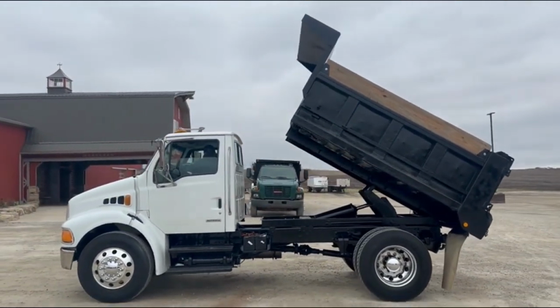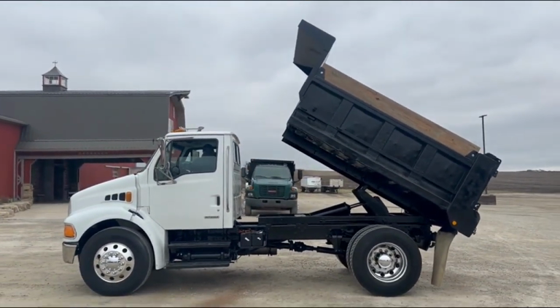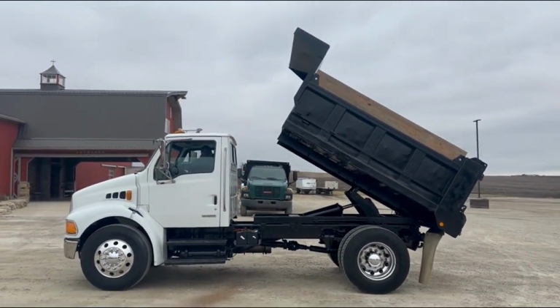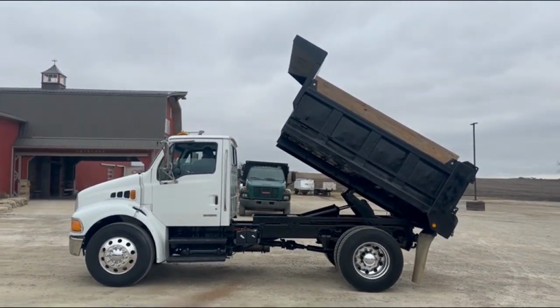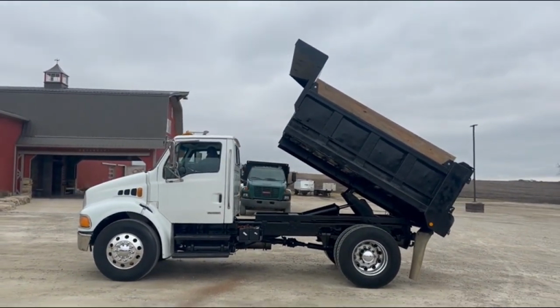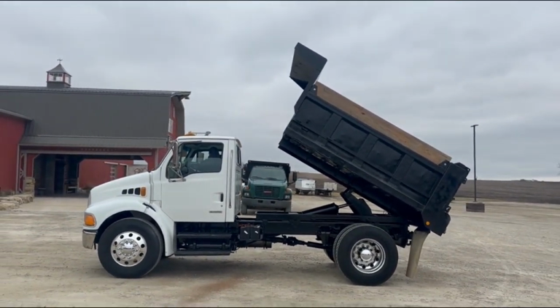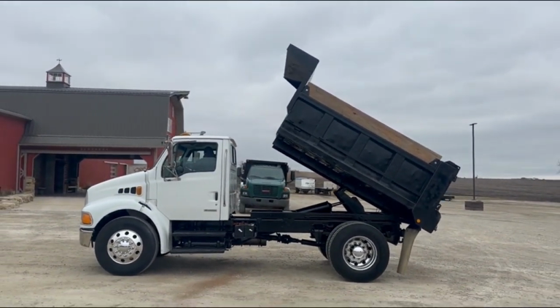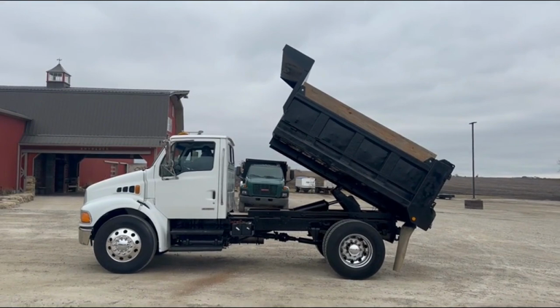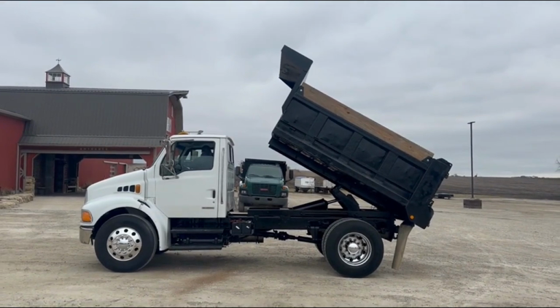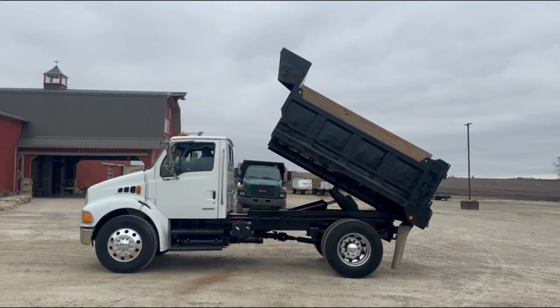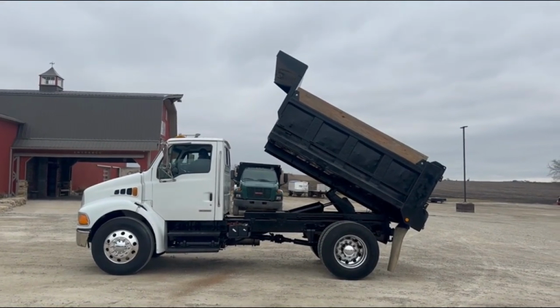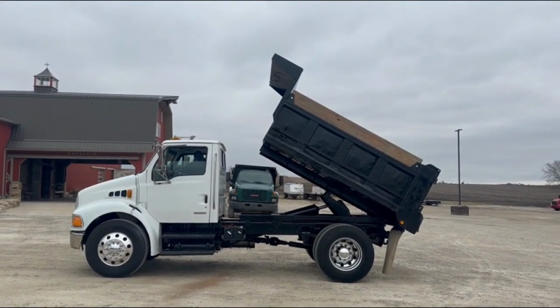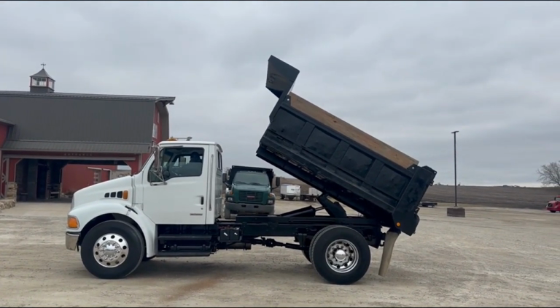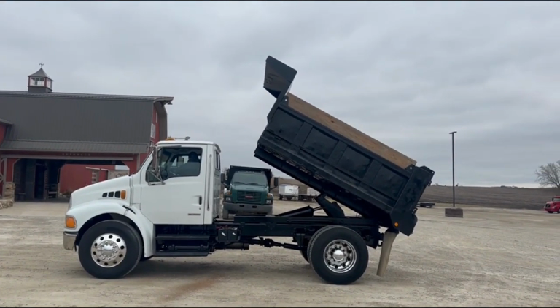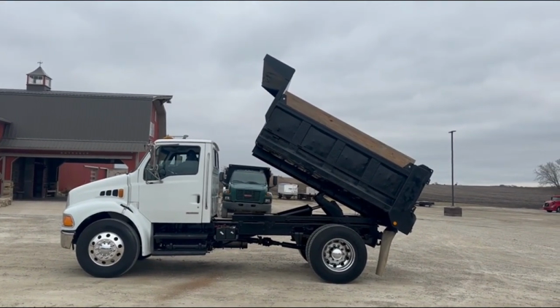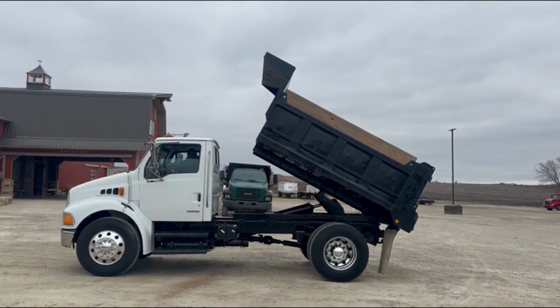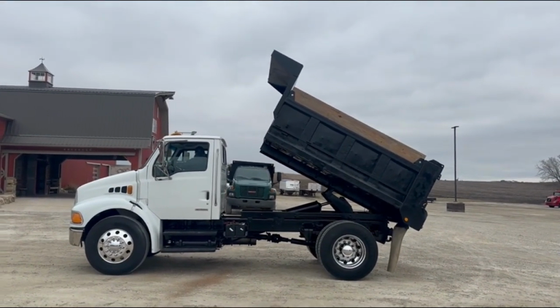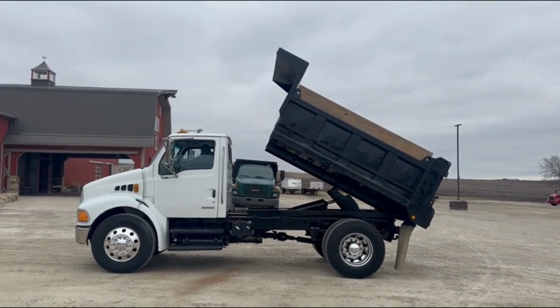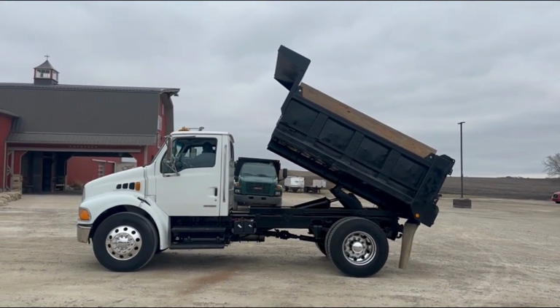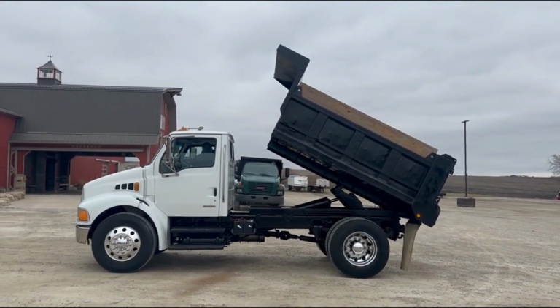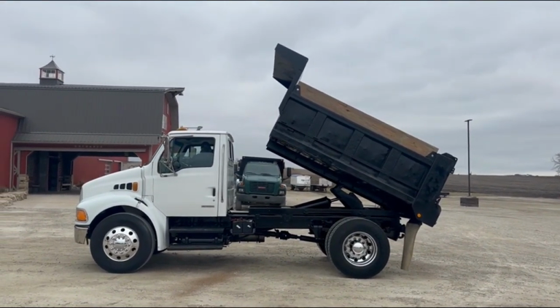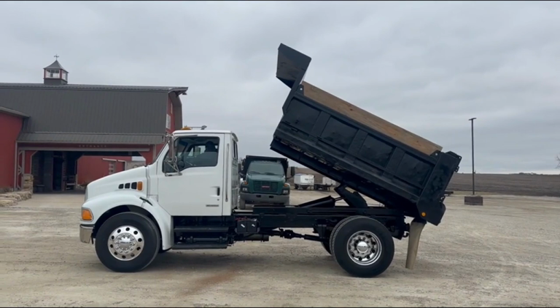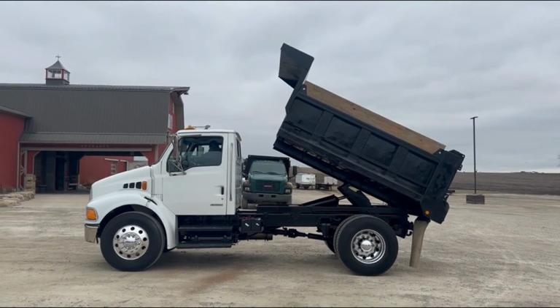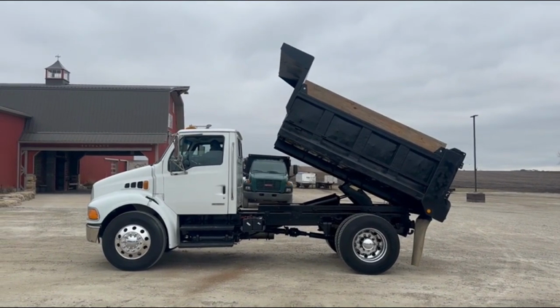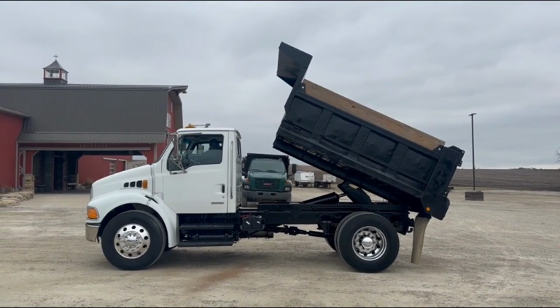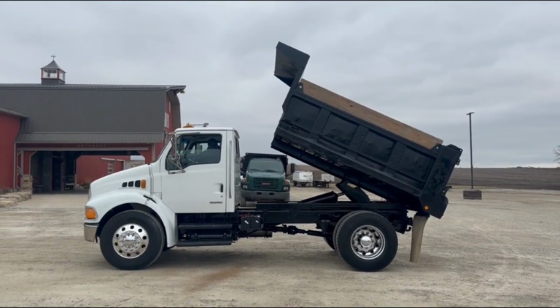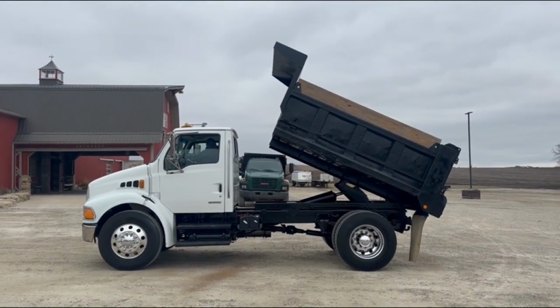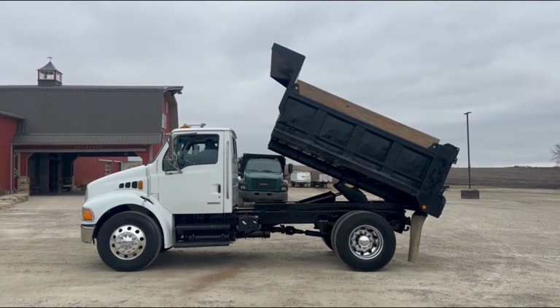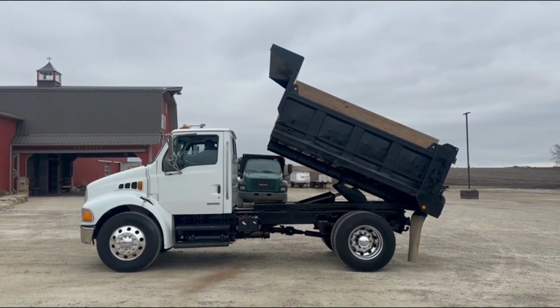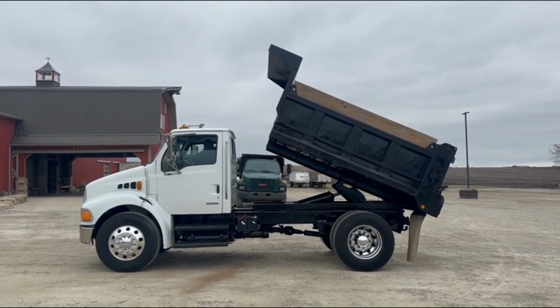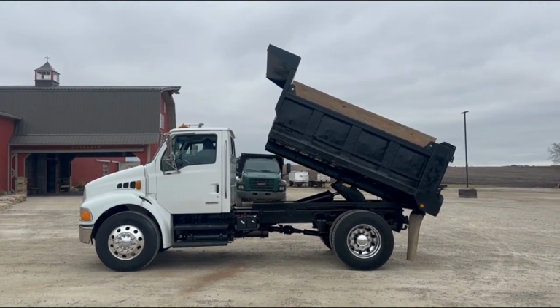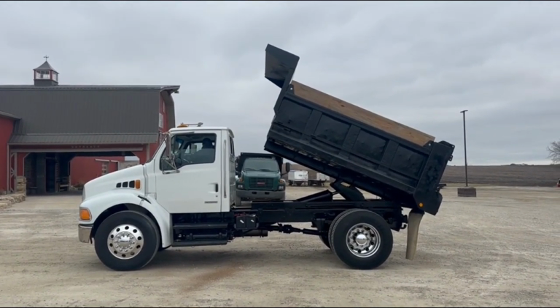So there's the demo of the 2009 Sterling Acterra single axle dump truck. Good running, Allison automatic. Going to auction time at Old 20 Auctions.